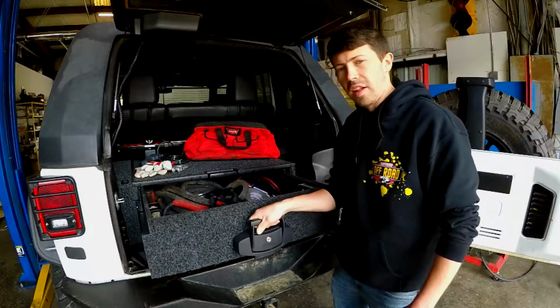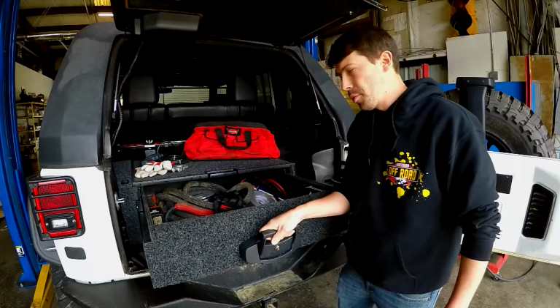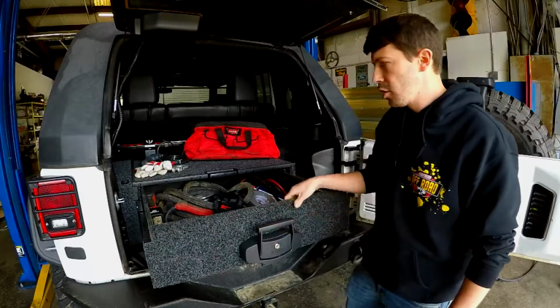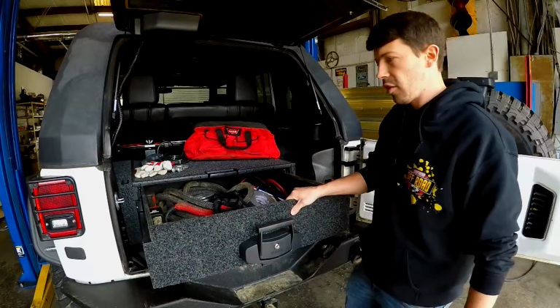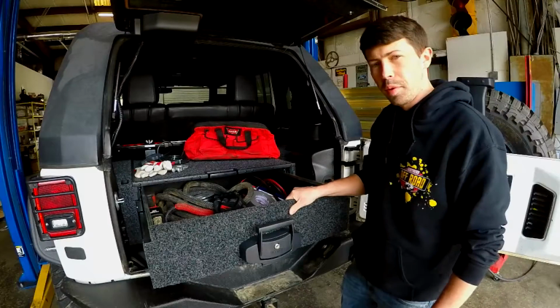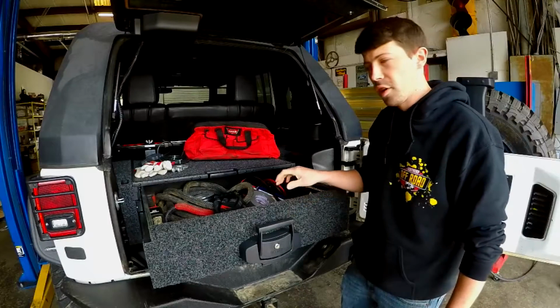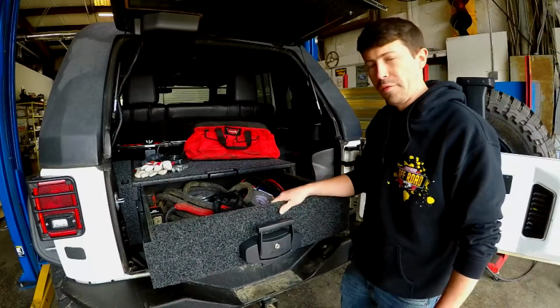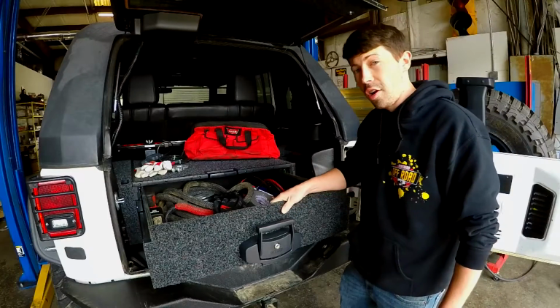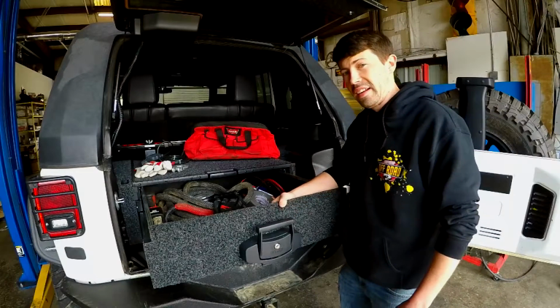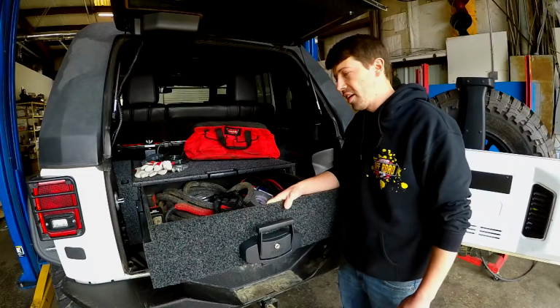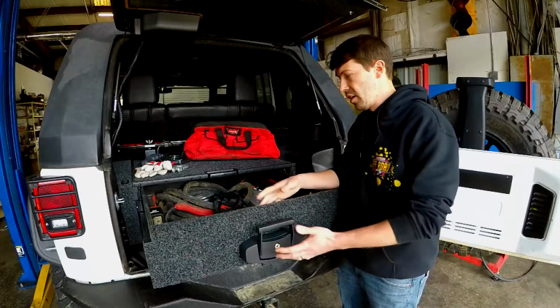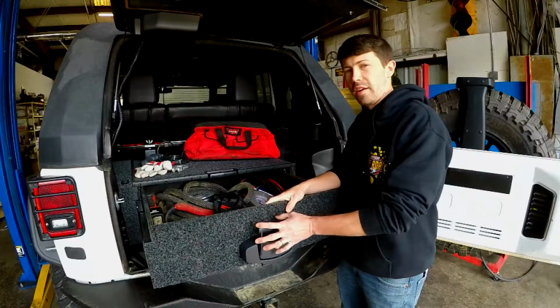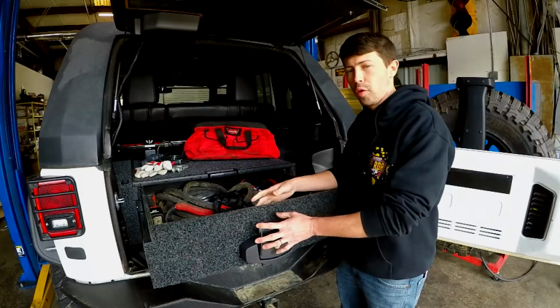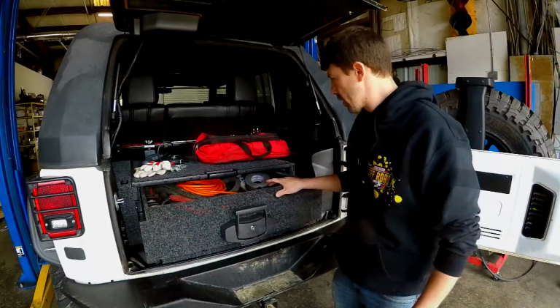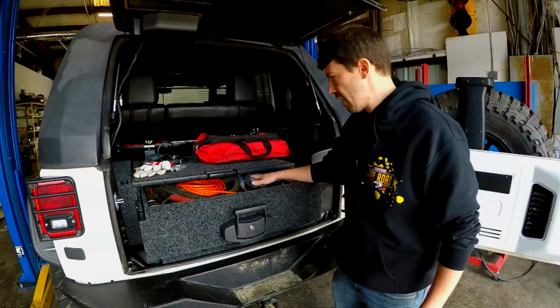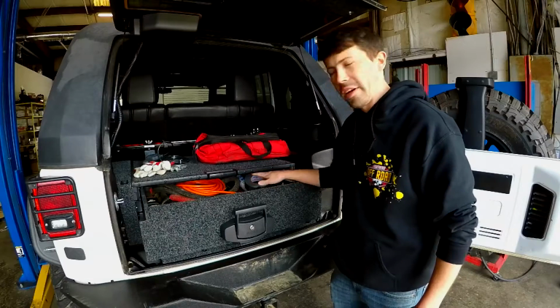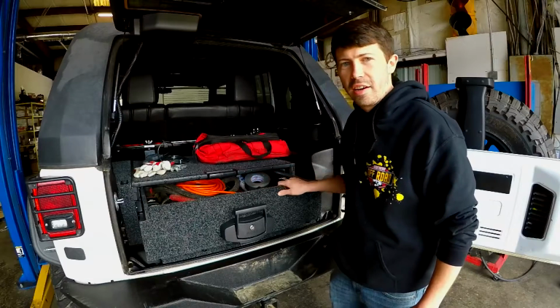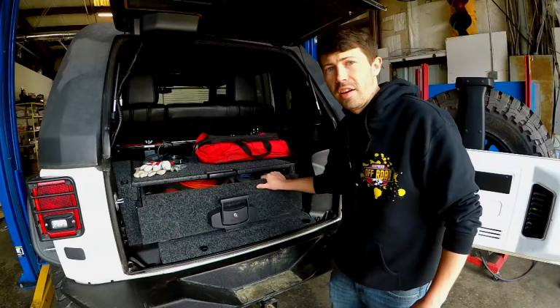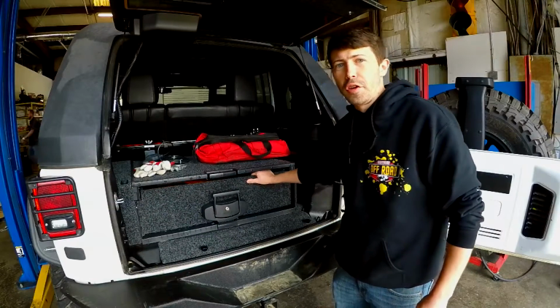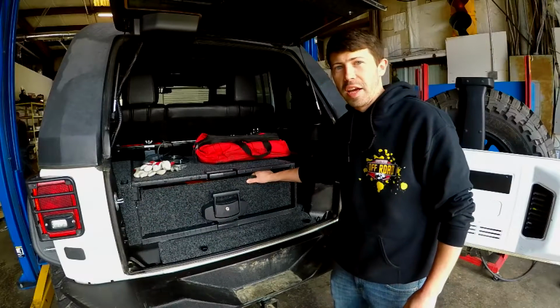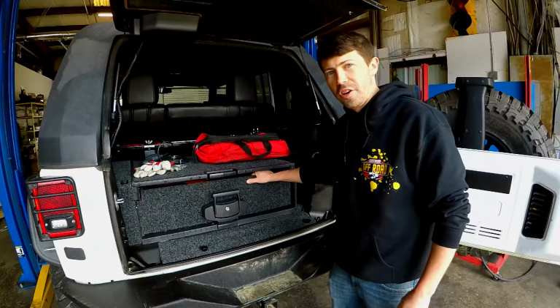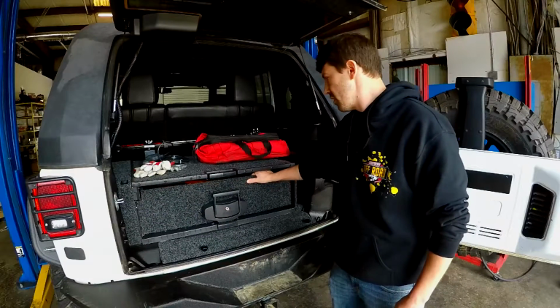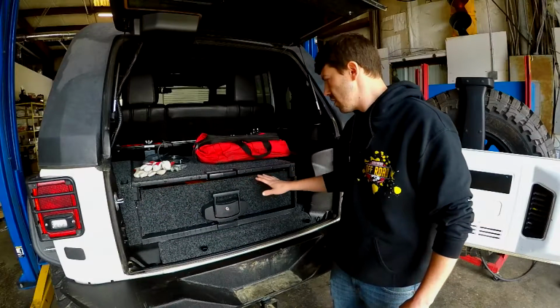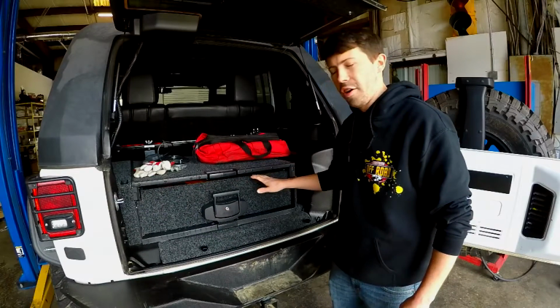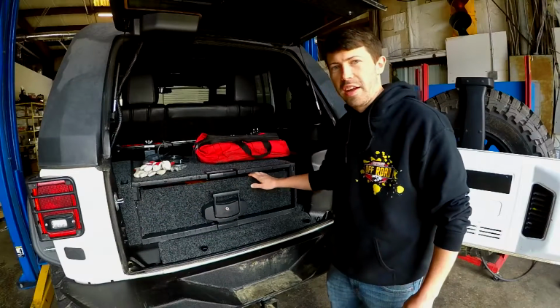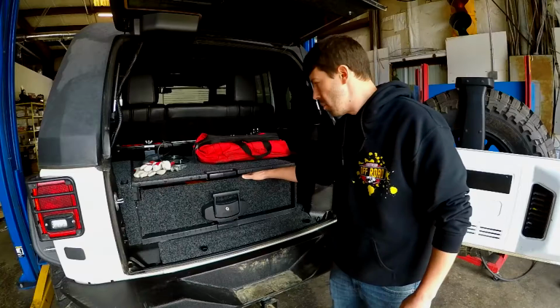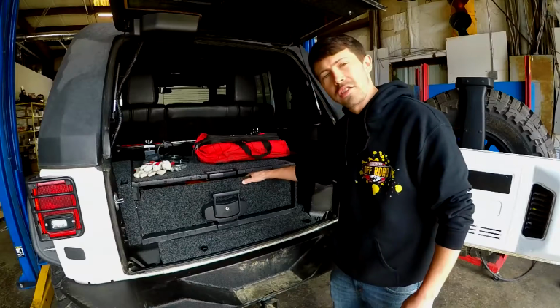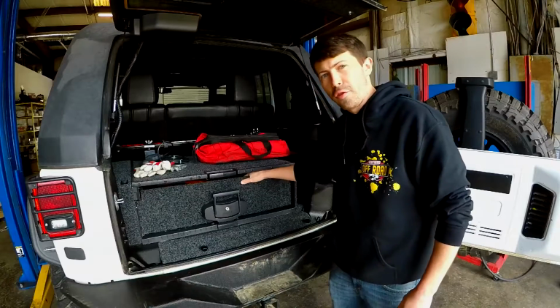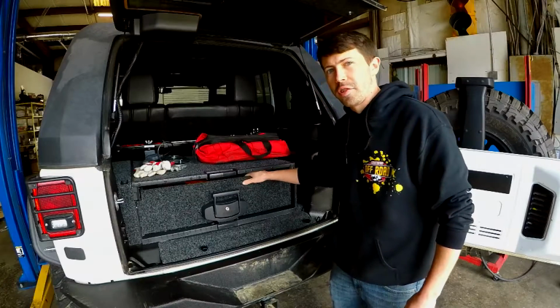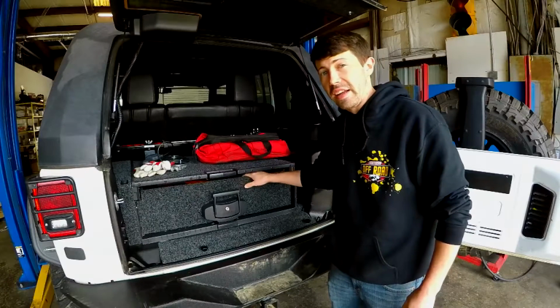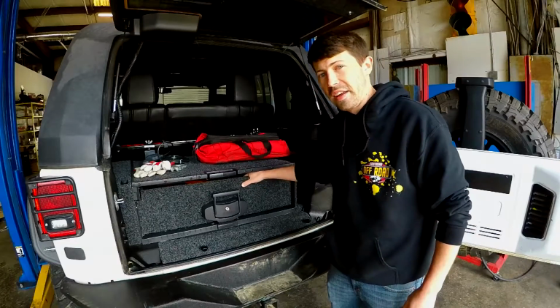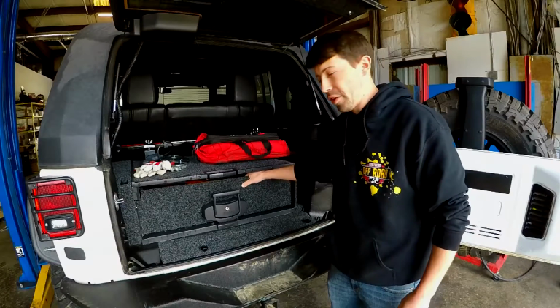It slides open and closed, and it locks in place so if you are on an incline, it will not go forward. It's got an opening right here — if you go to slam it and your hand's in there, it doesn't hurt your hand, but there's not enough room for somebody to get anything out of there.